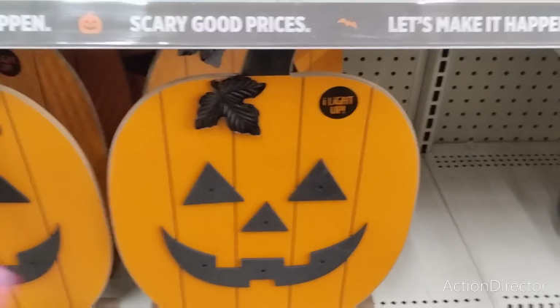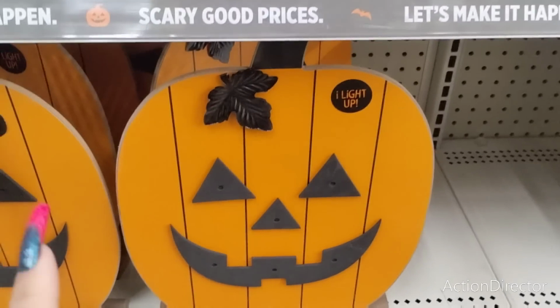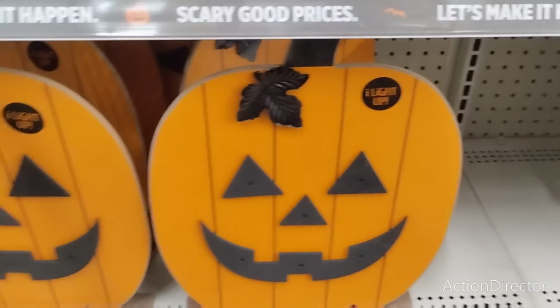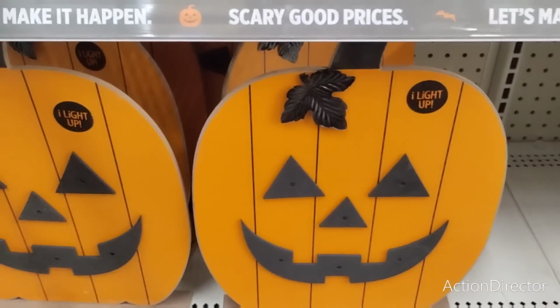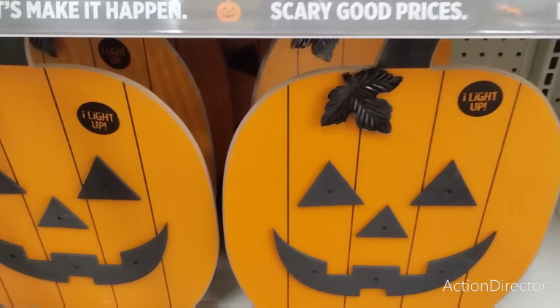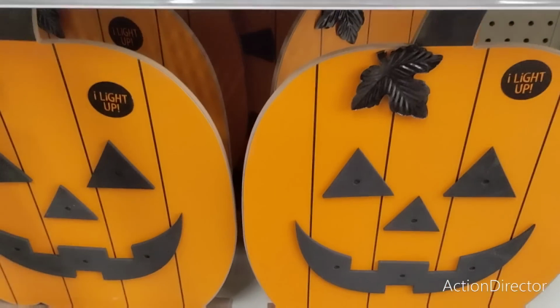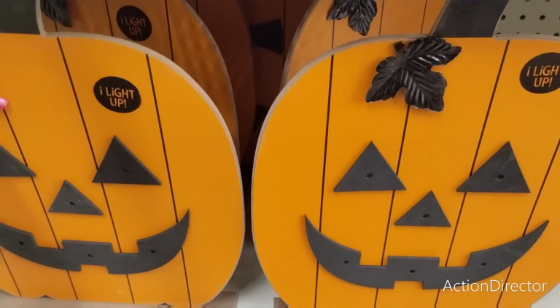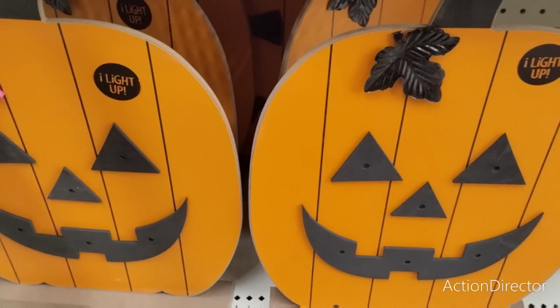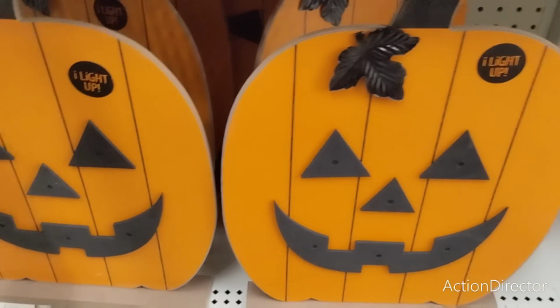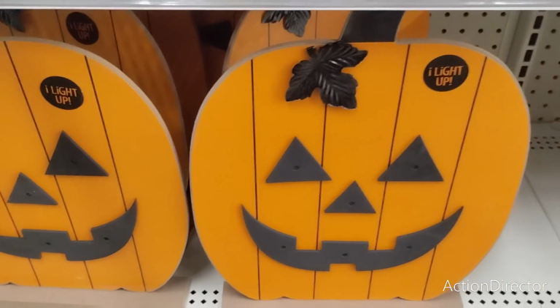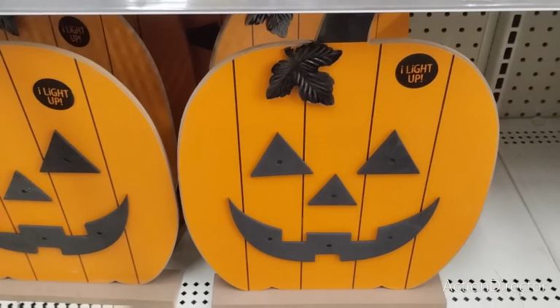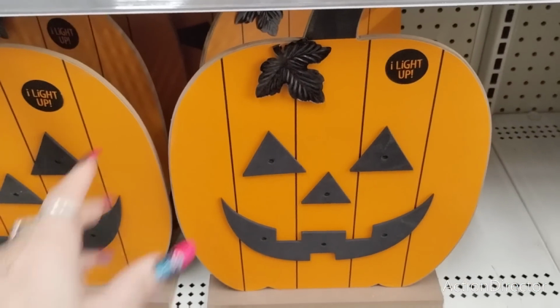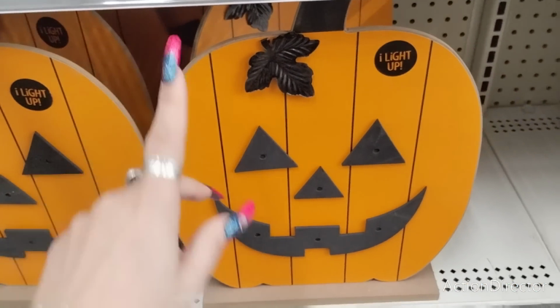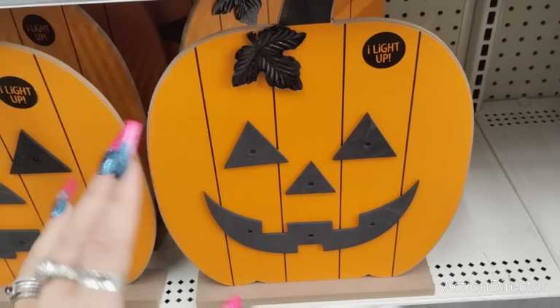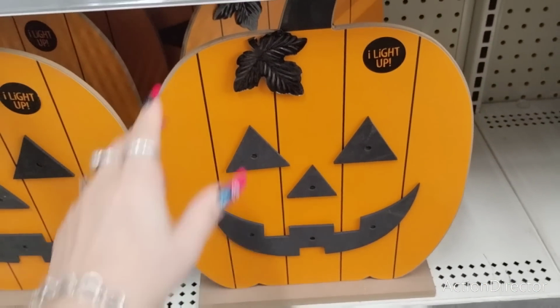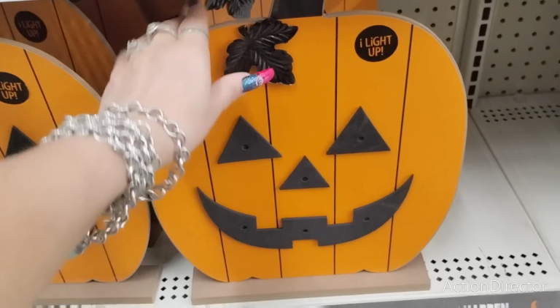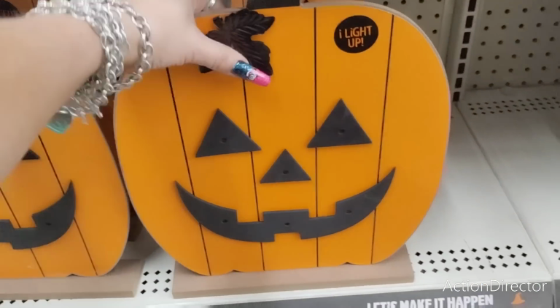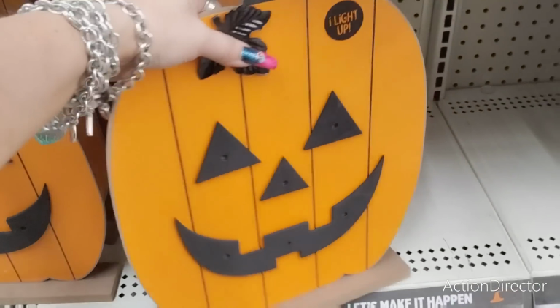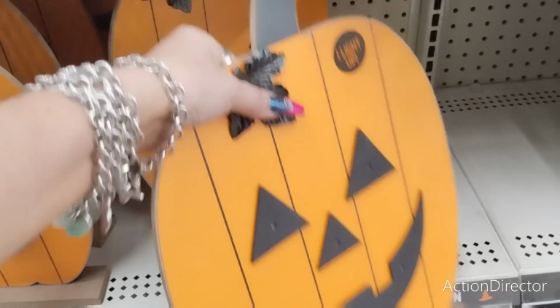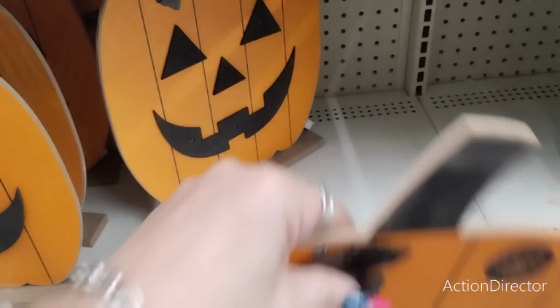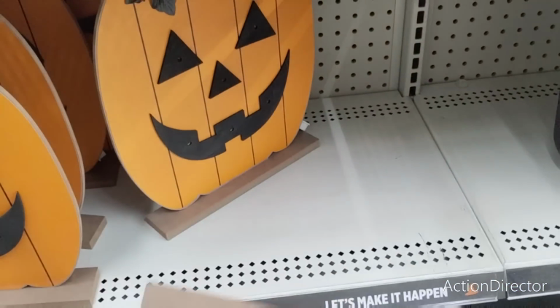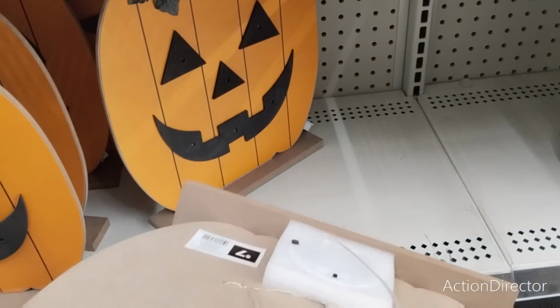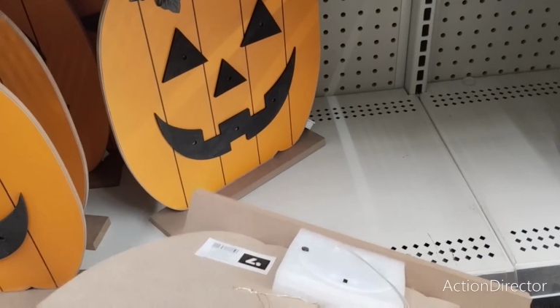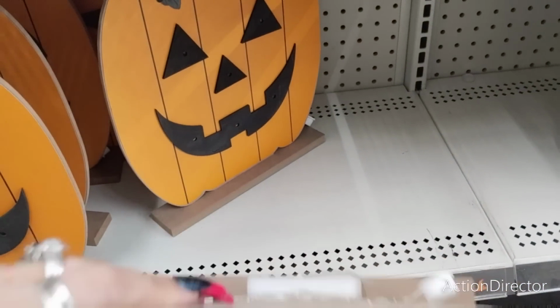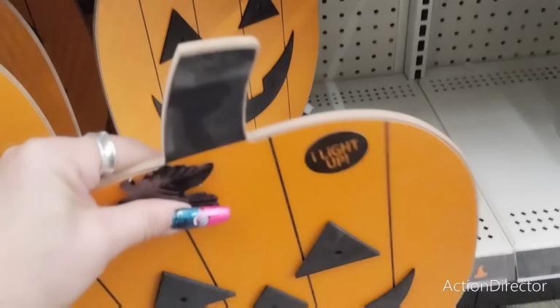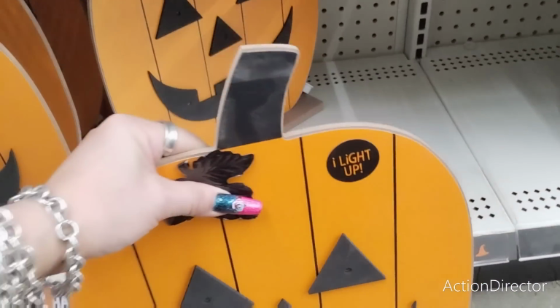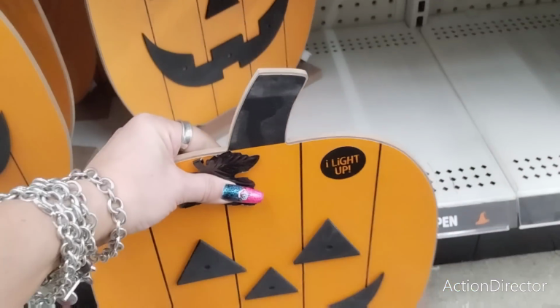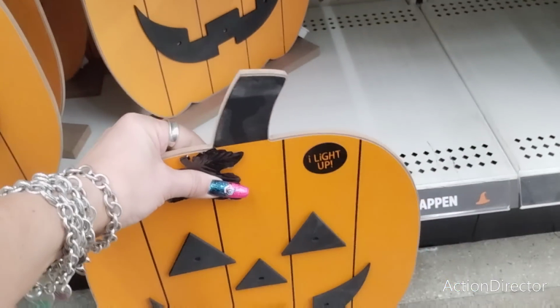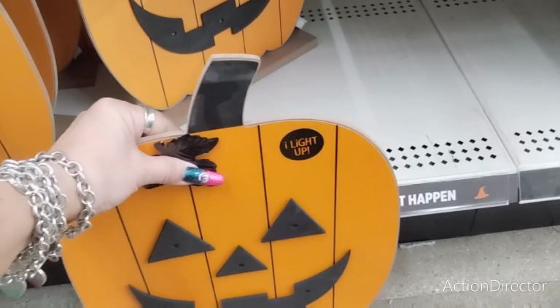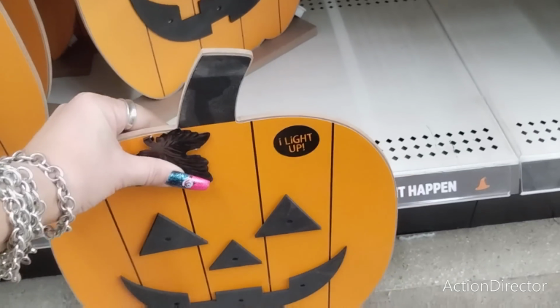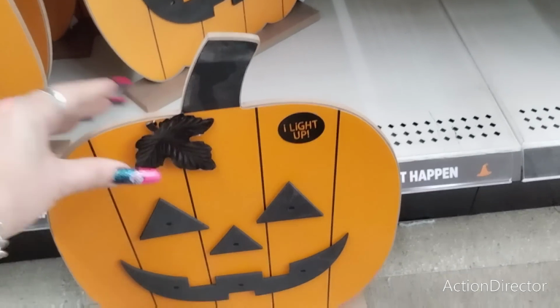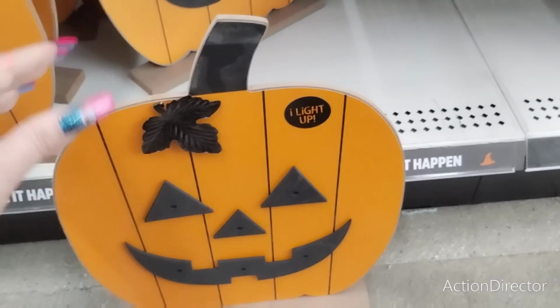These are really cute — they light up and have the galvanized black applique. I do like it. This is going to be $7. That's not bad for a light-up at all.